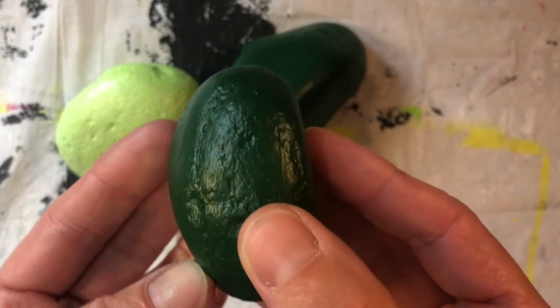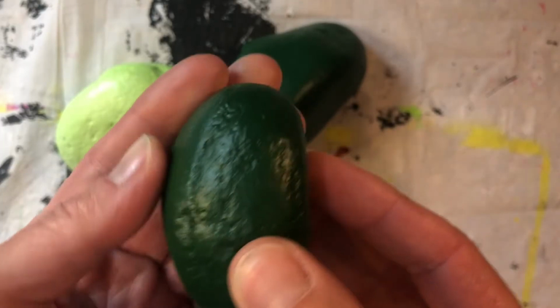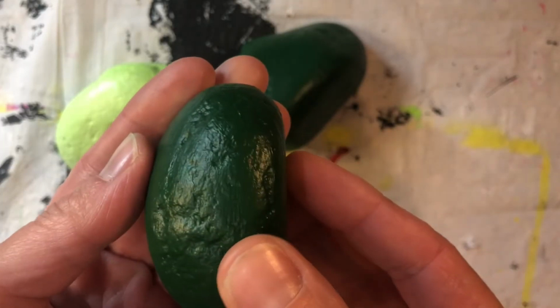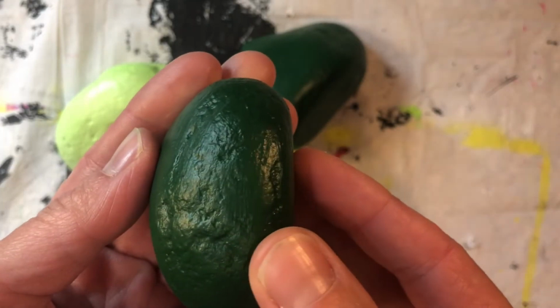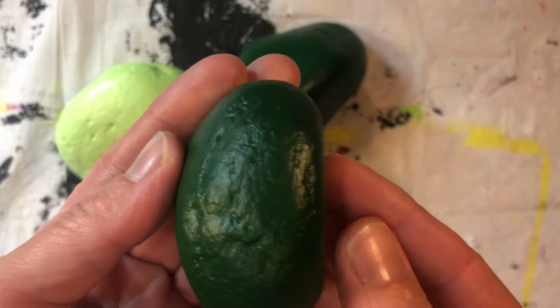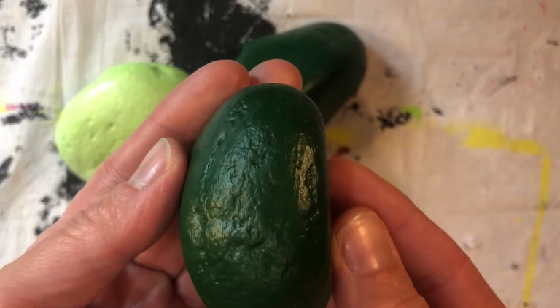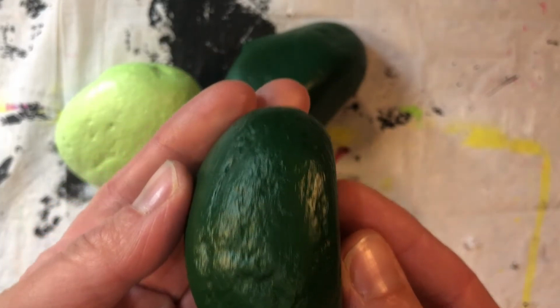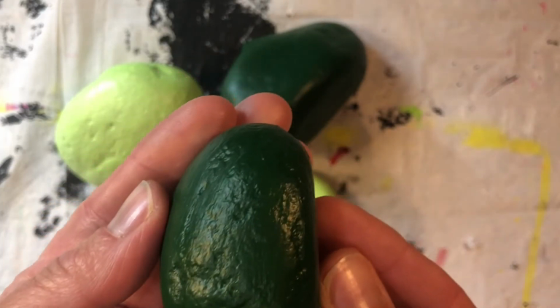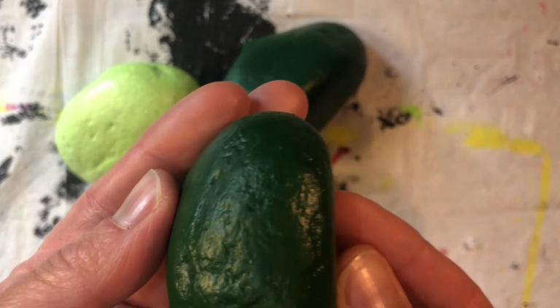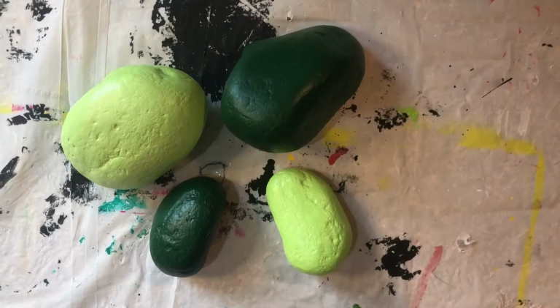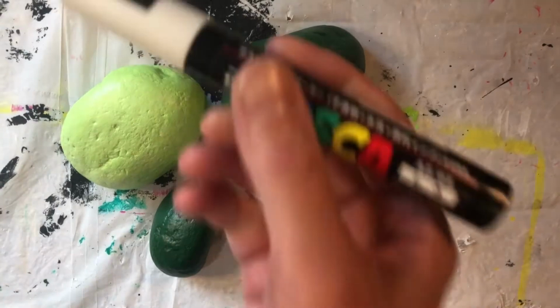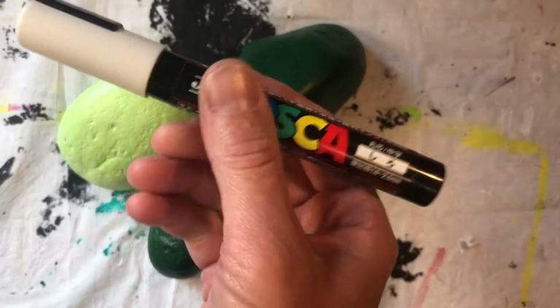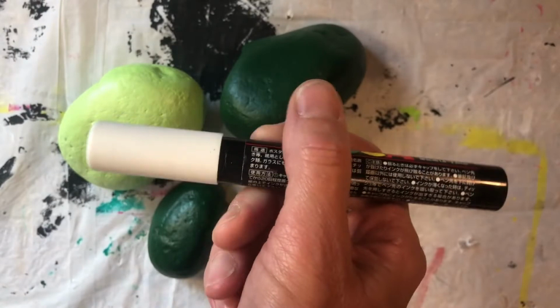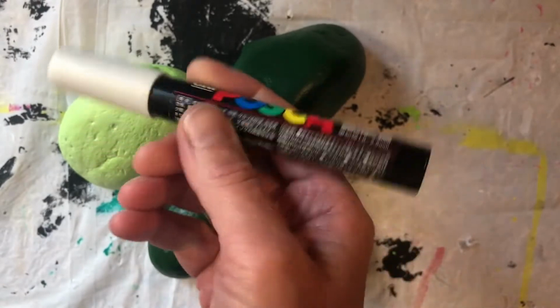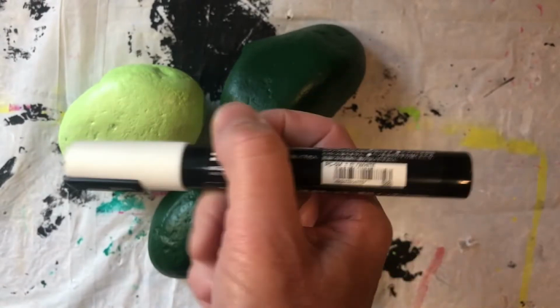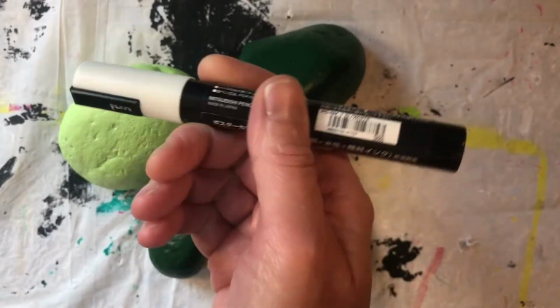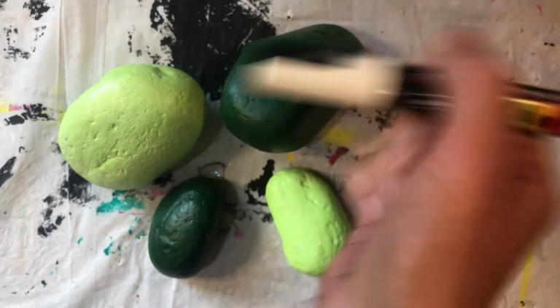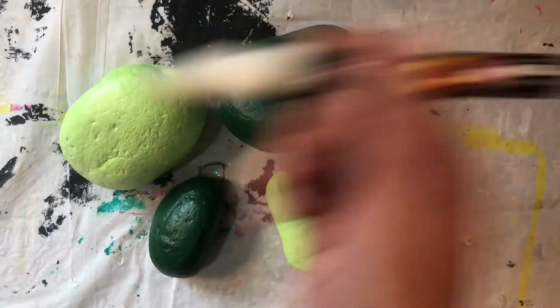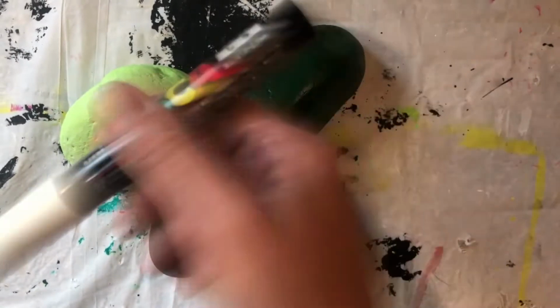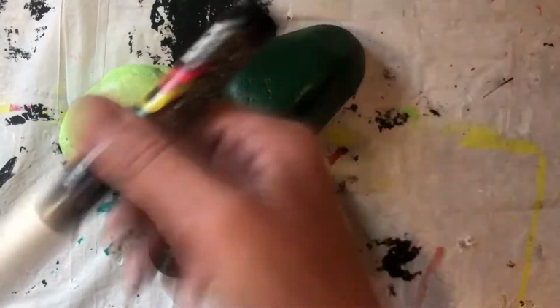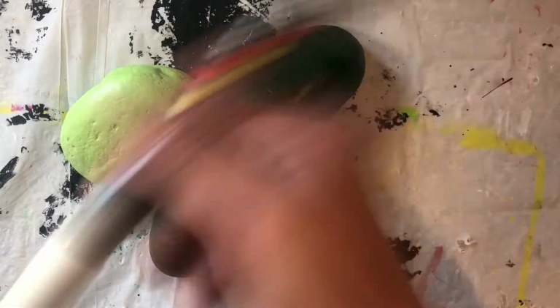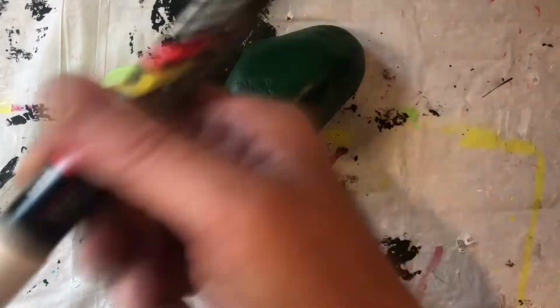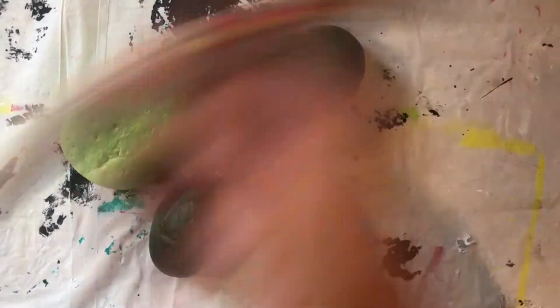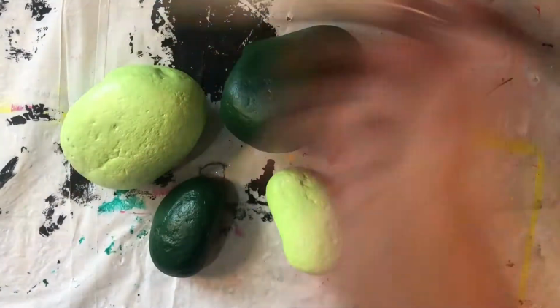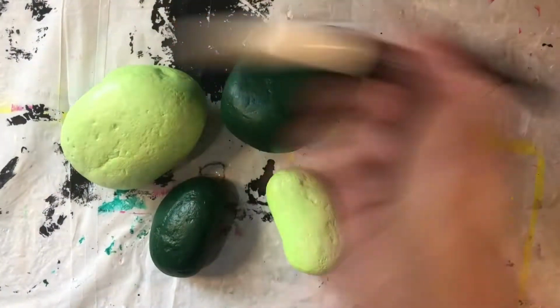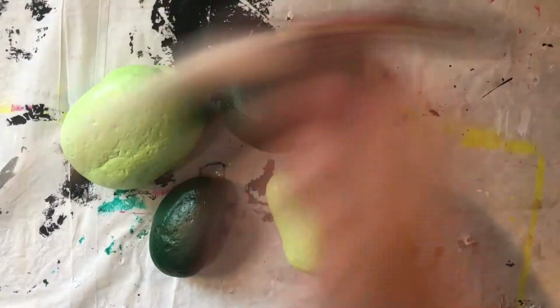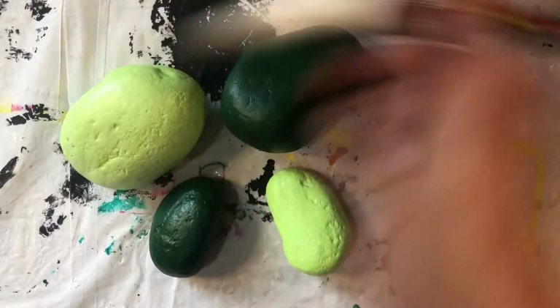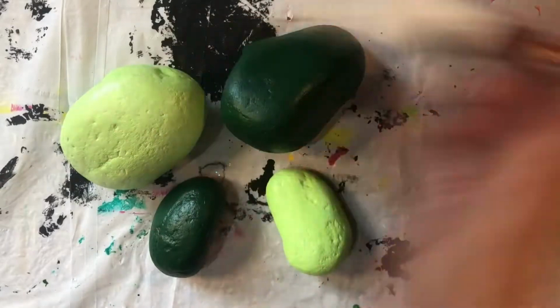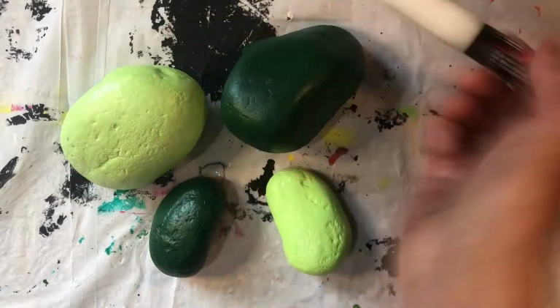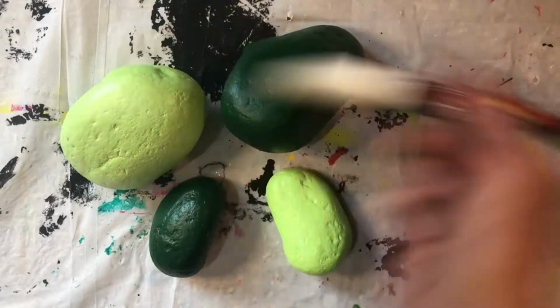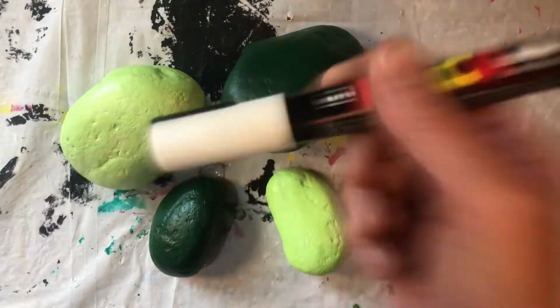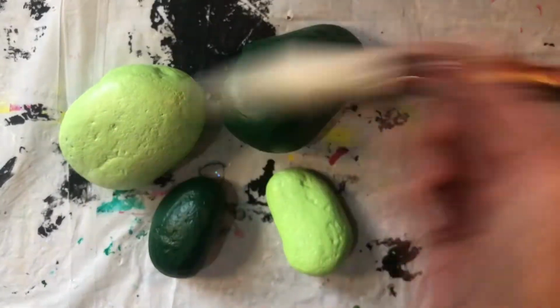This kind of looks like a pickle. Once you have all the rocks painted in green, take your acrylic marker and shake it well. Trust me, shake it good.